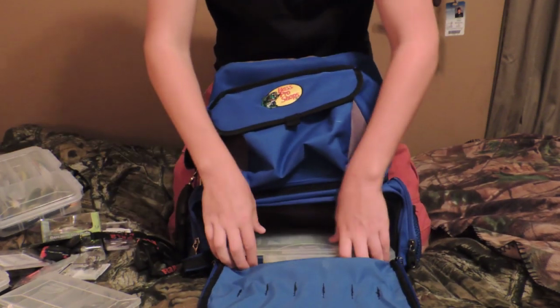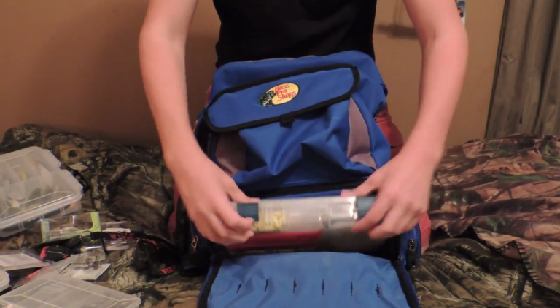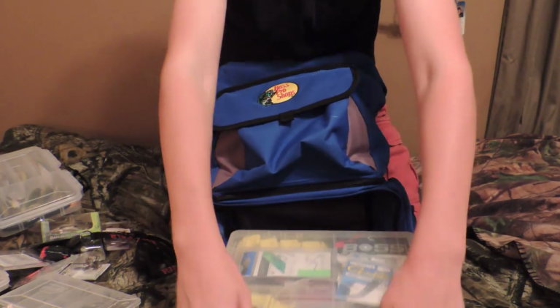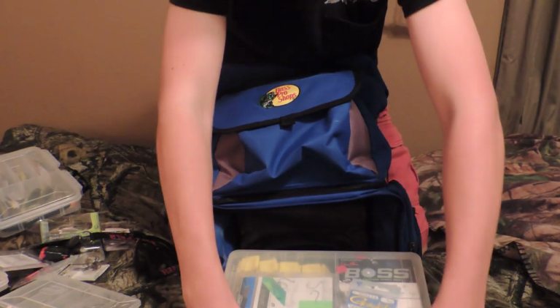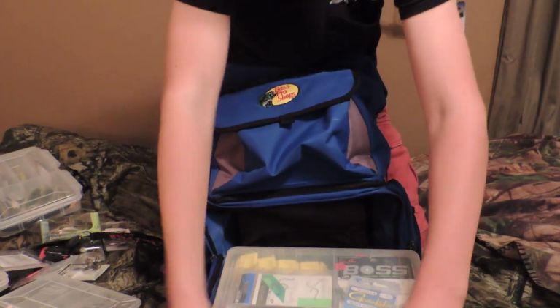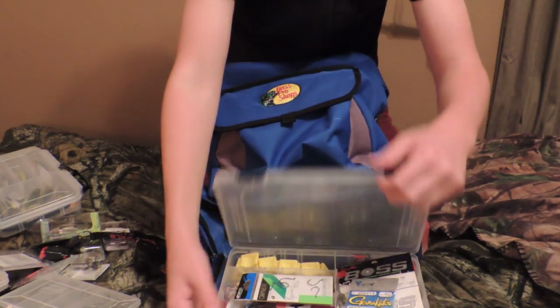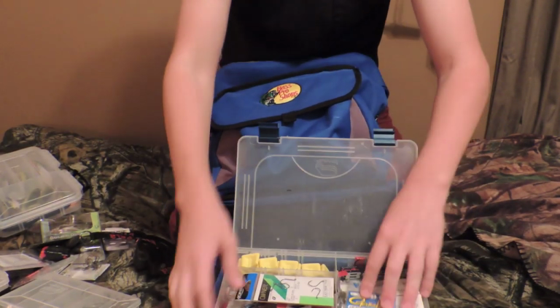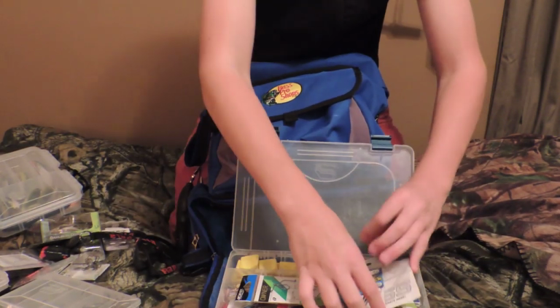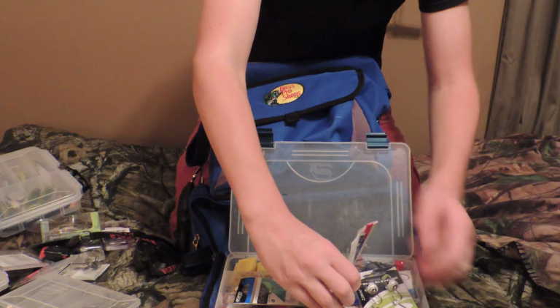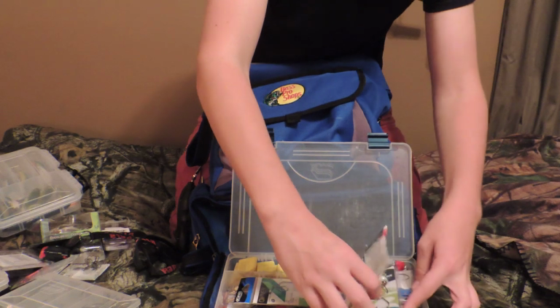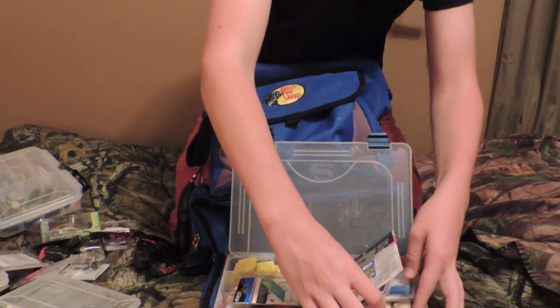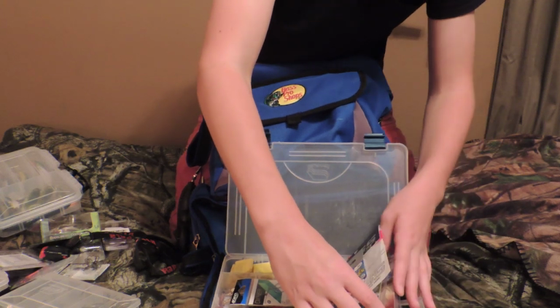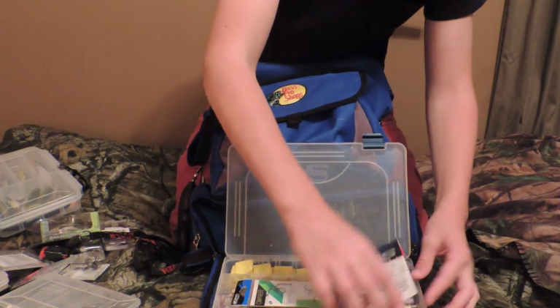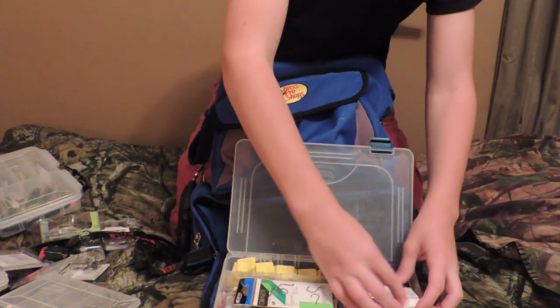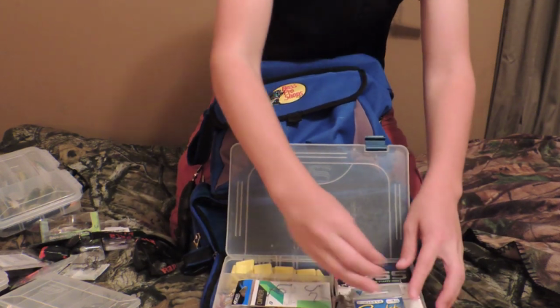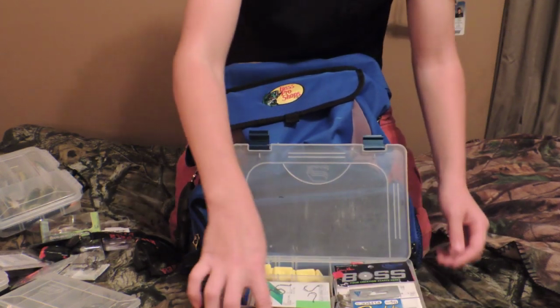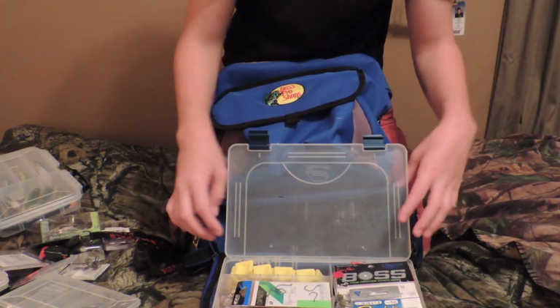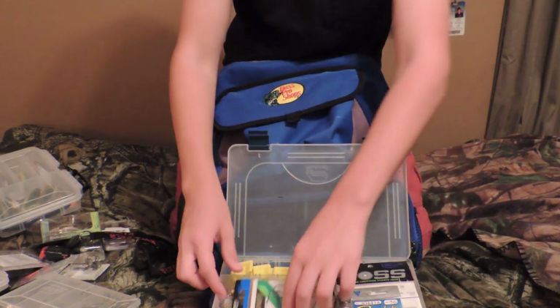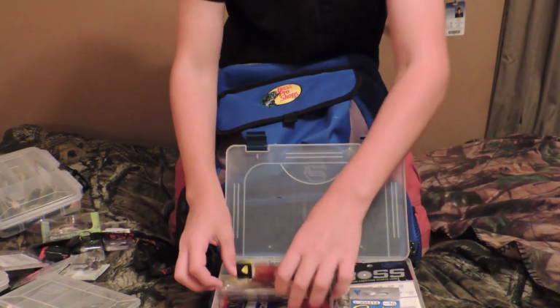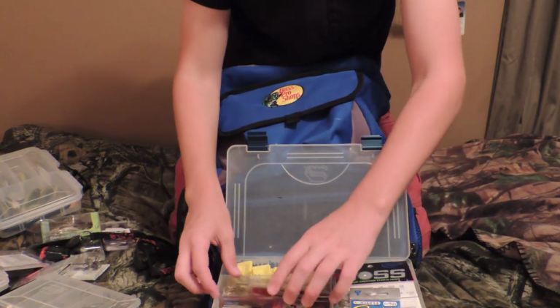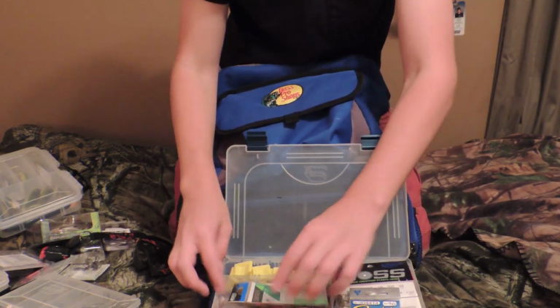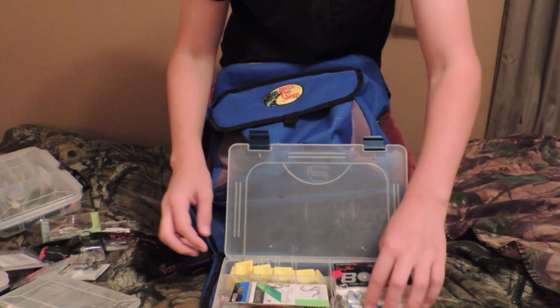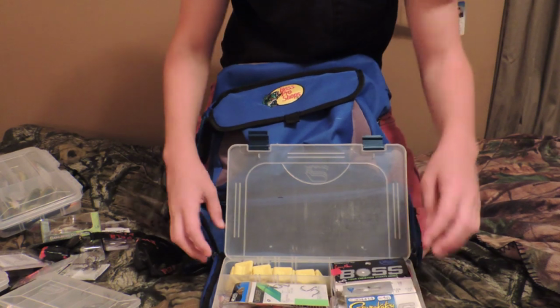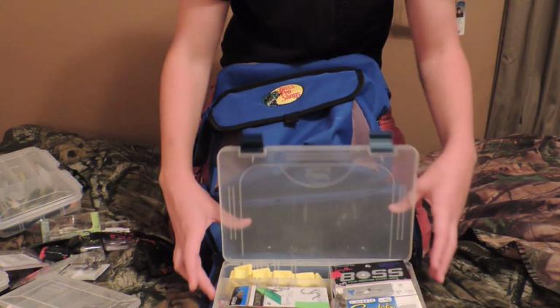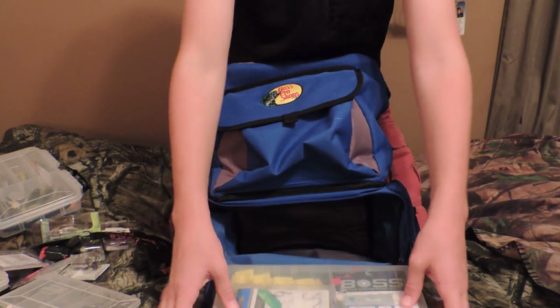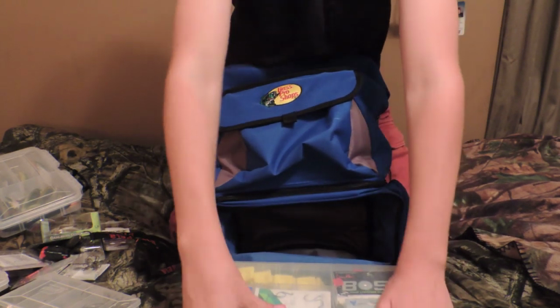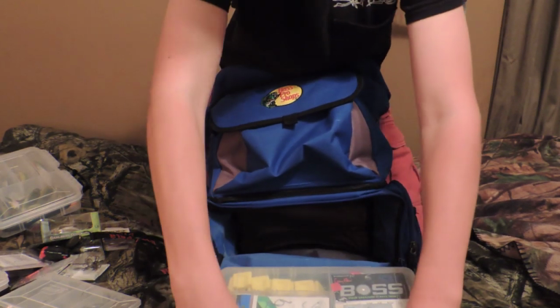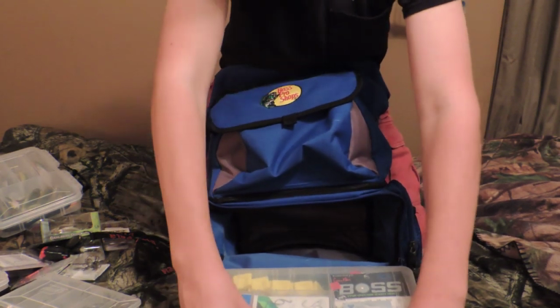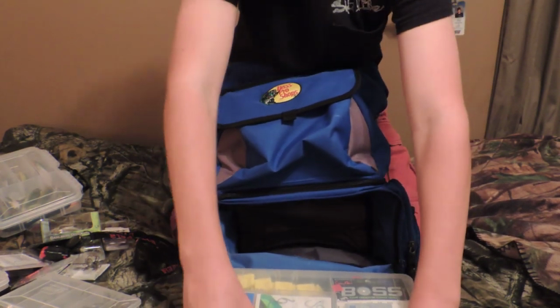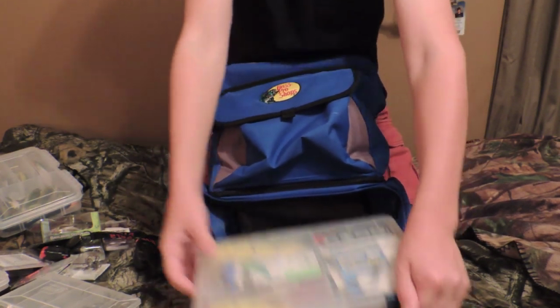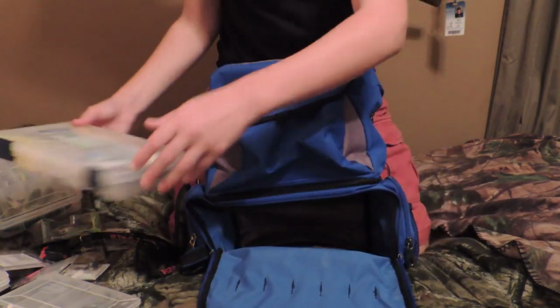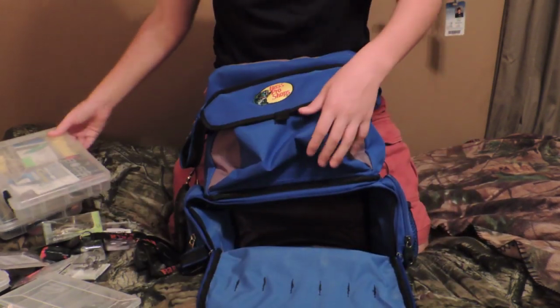Last, I keep all my terminal tackle in there. It goes all the way down at the bottom, and then some hook keepers and snap swivels — different terminal tackle in there.